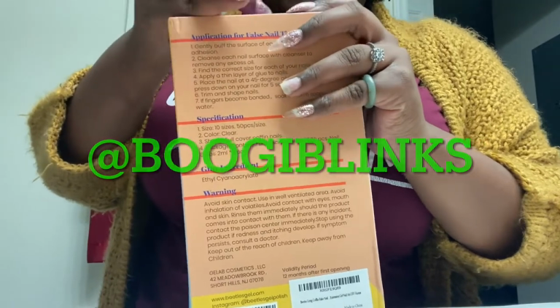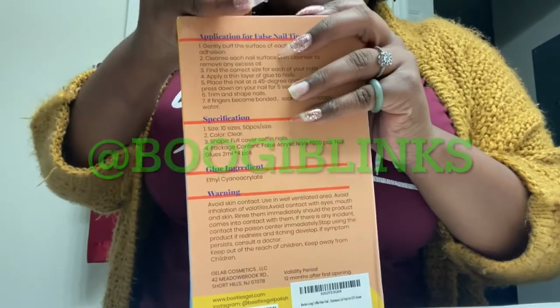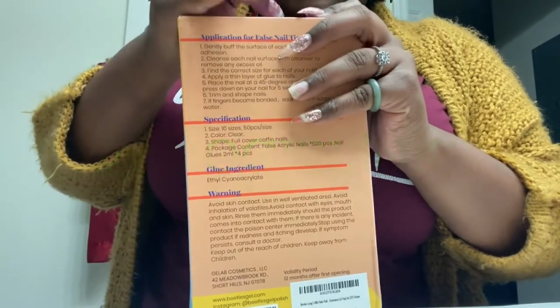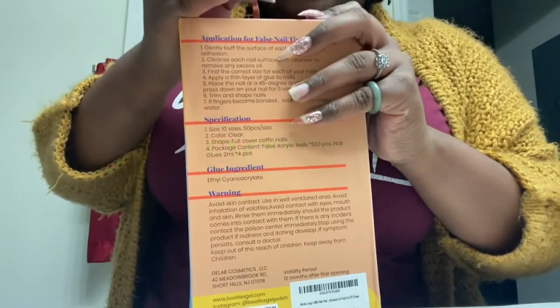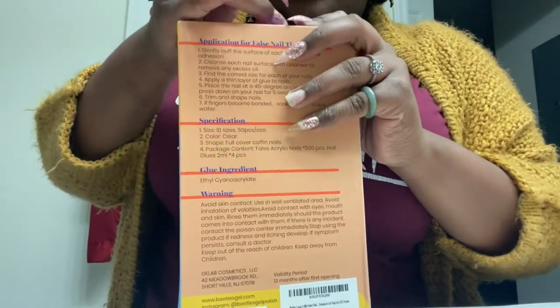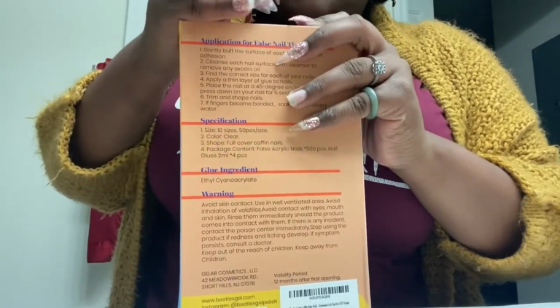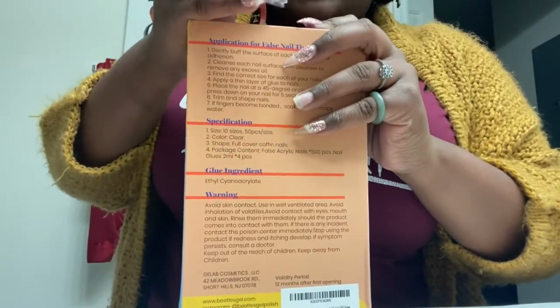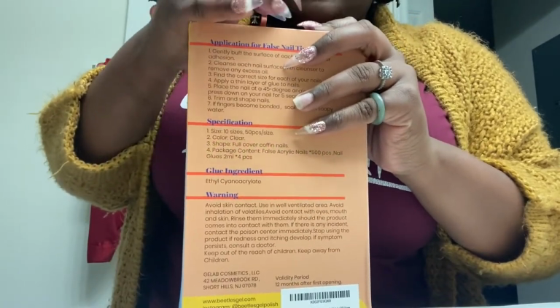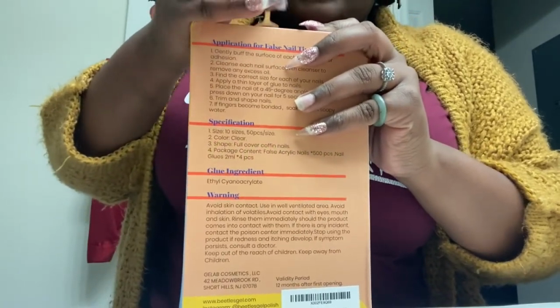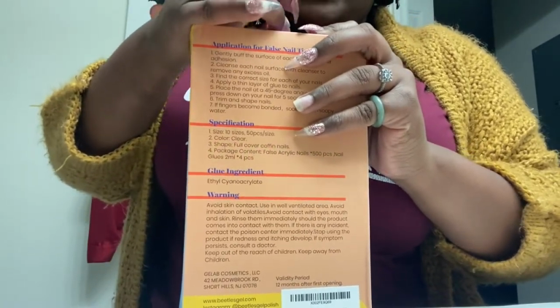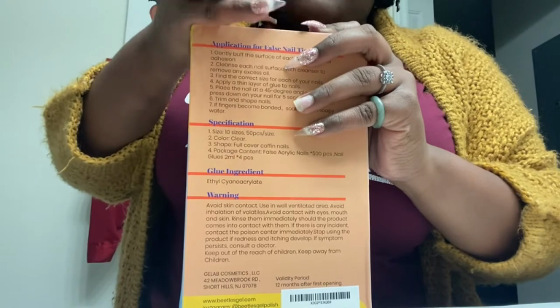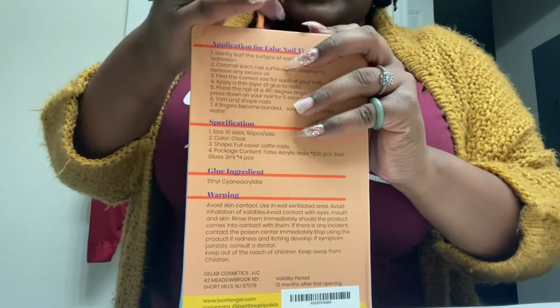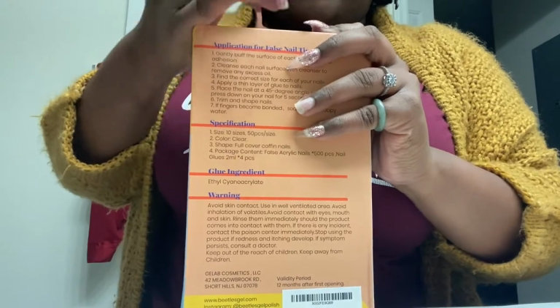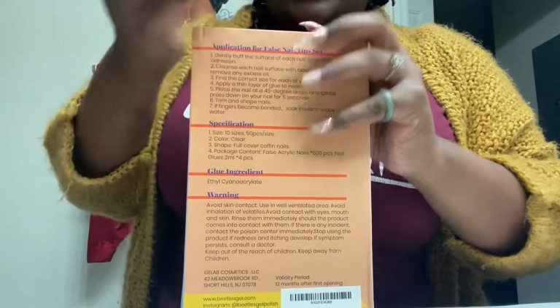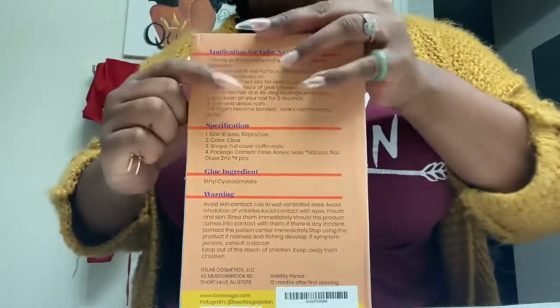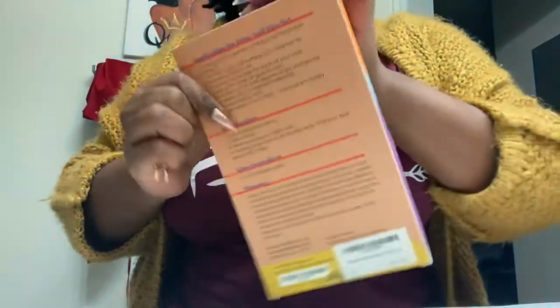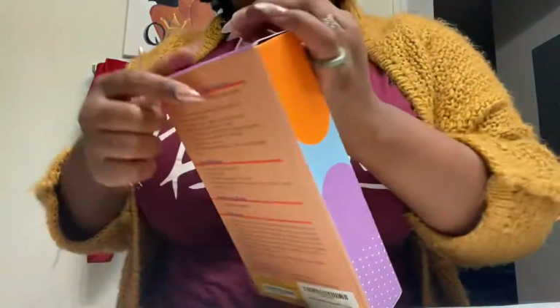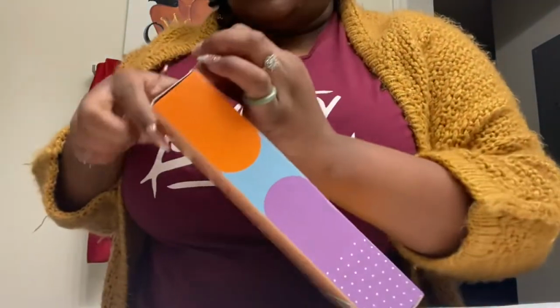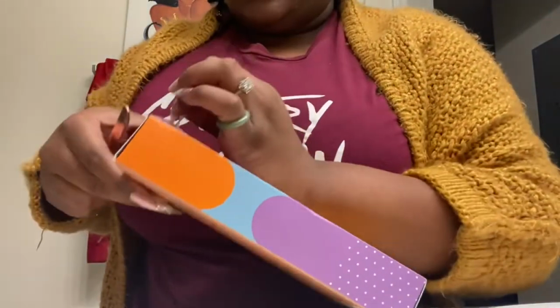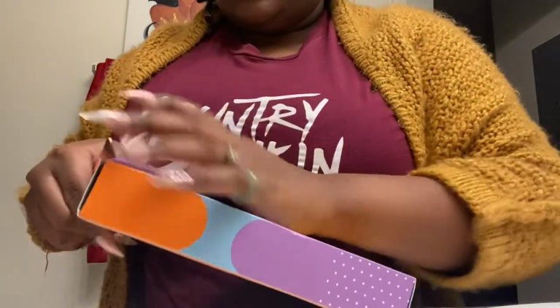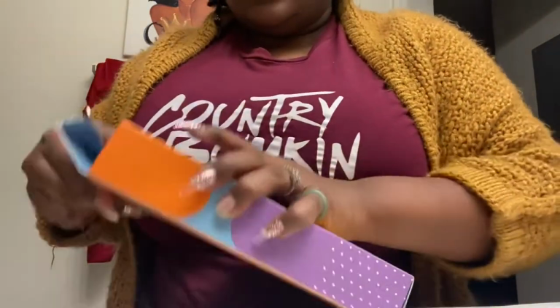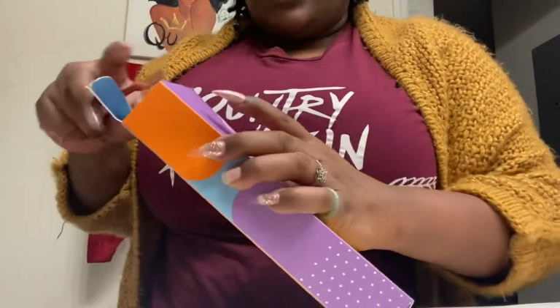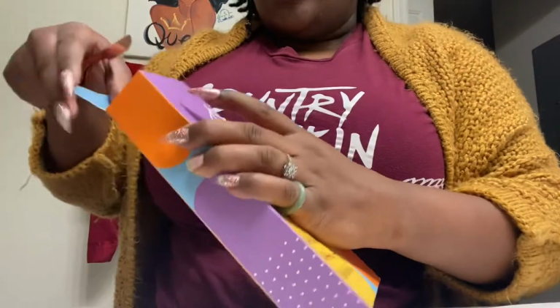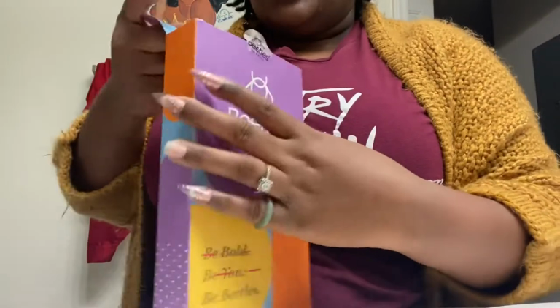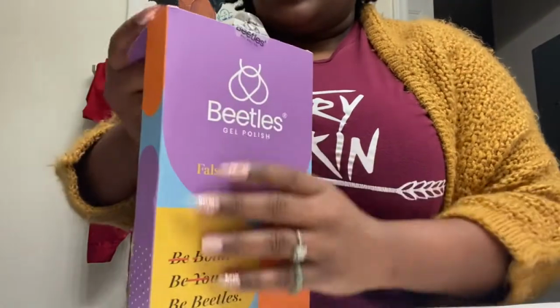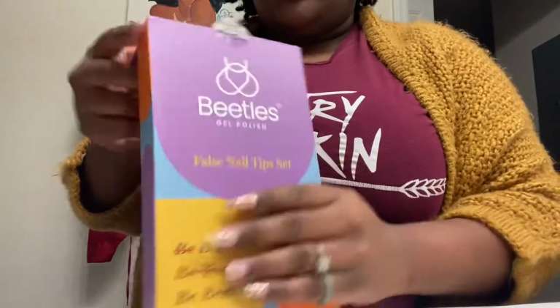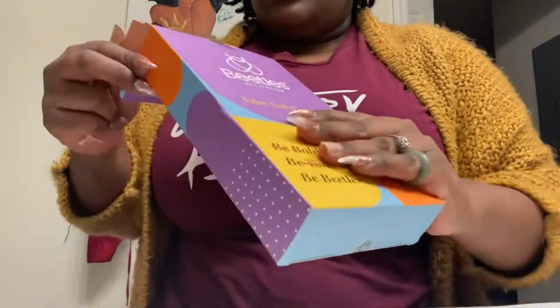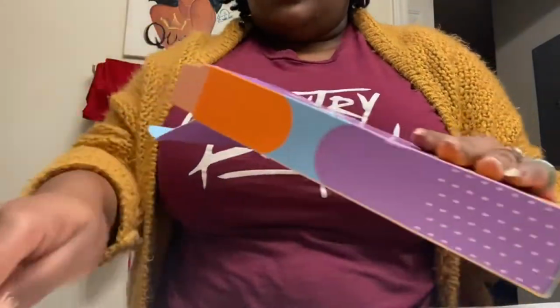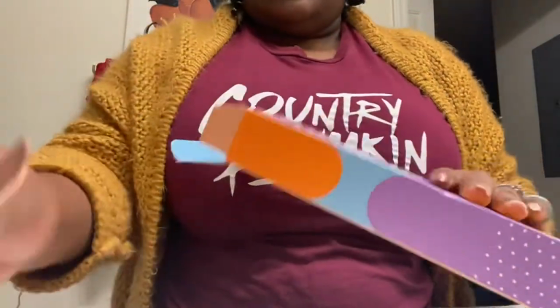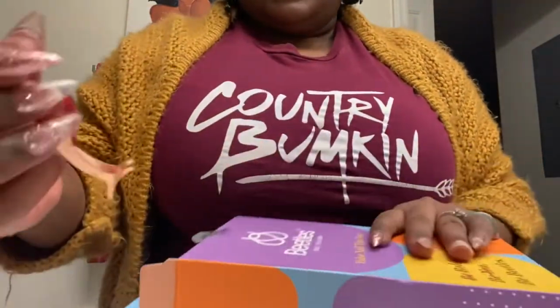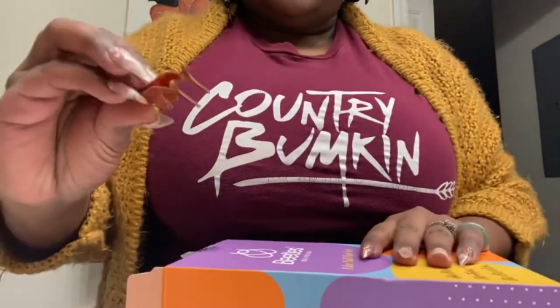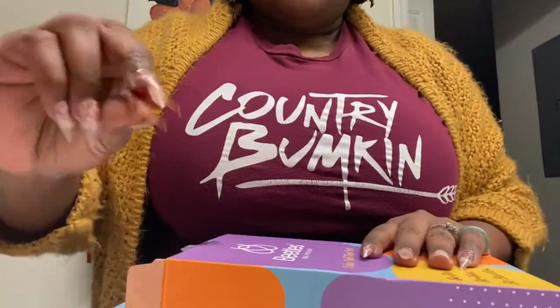If you are new here, my name is Chi. I've been wearing press-ons — I want to say it was like the year that I turned 25, so since 24. And I'm currently 27, so do the math.